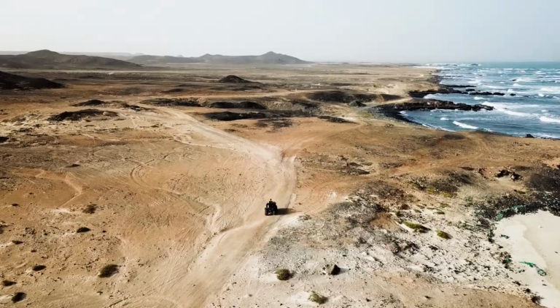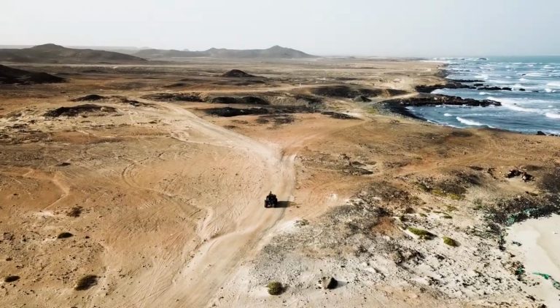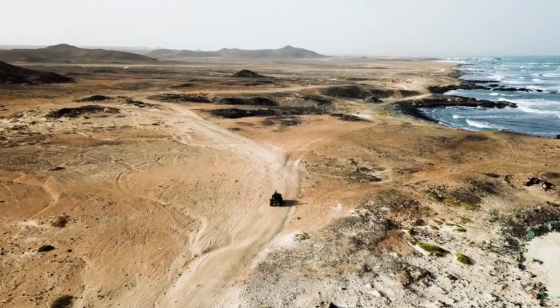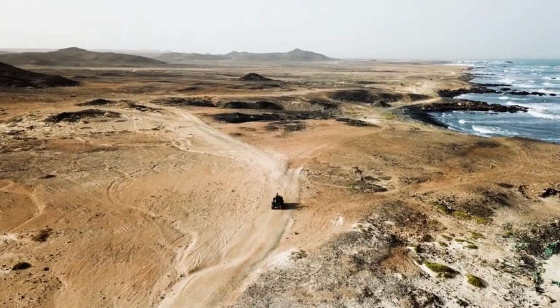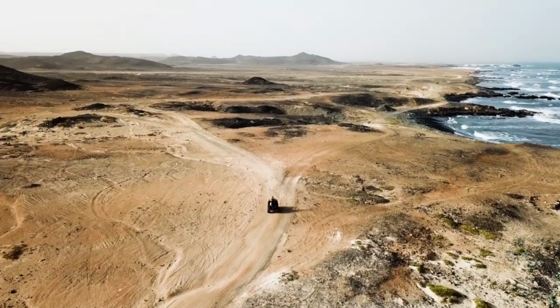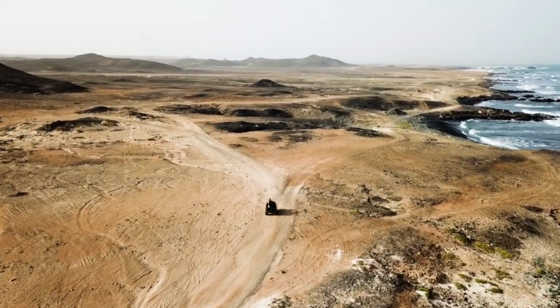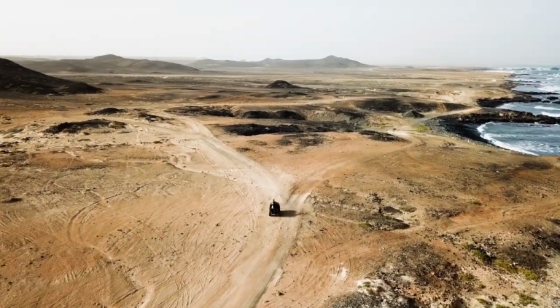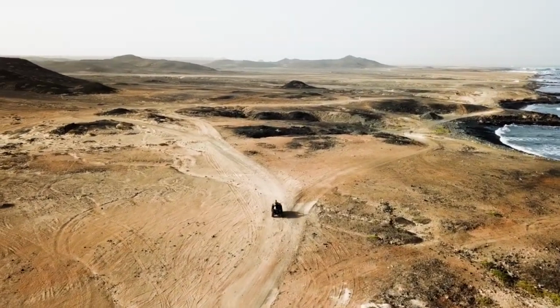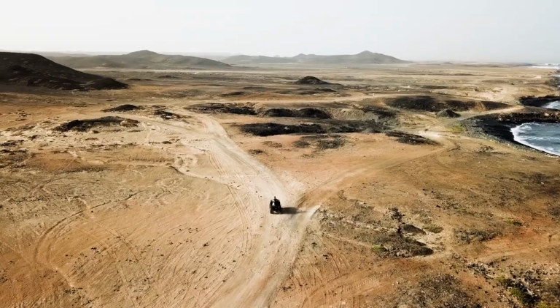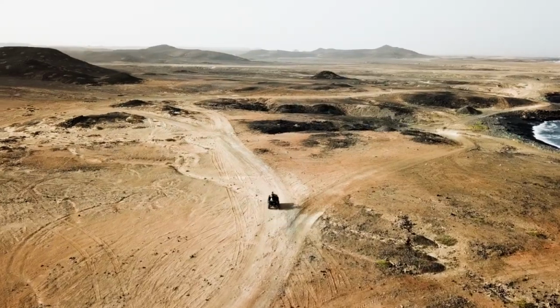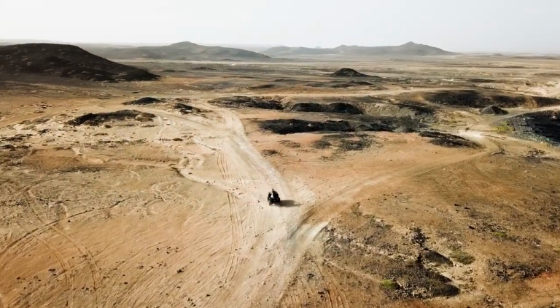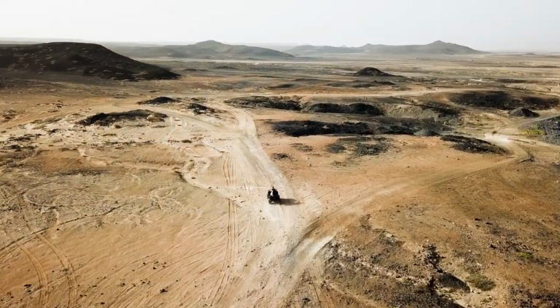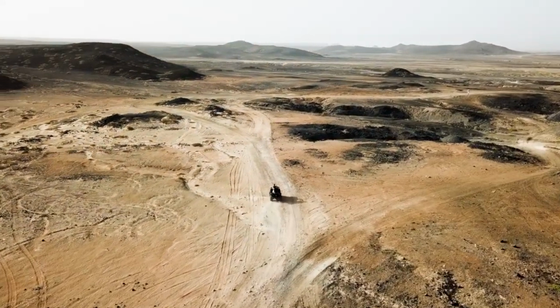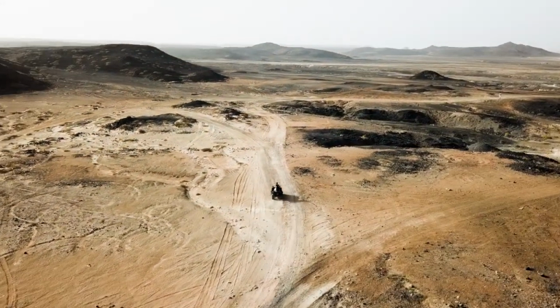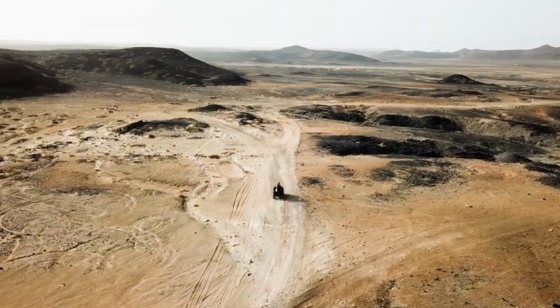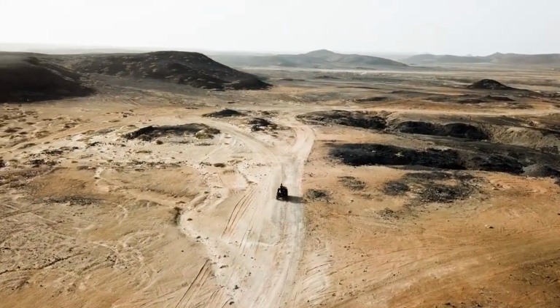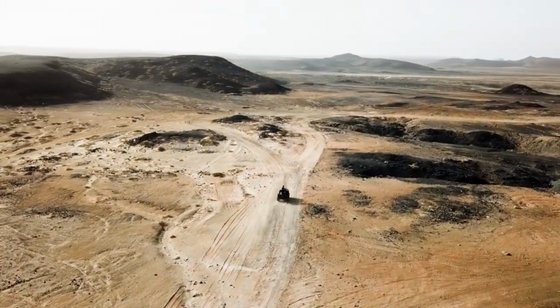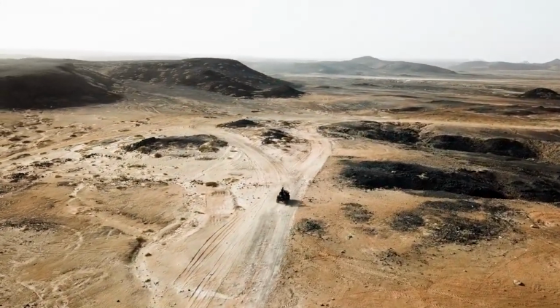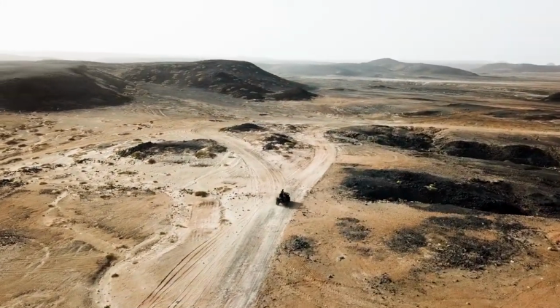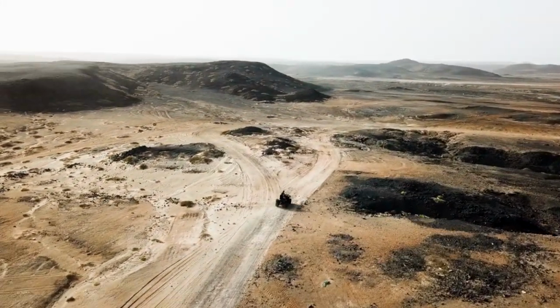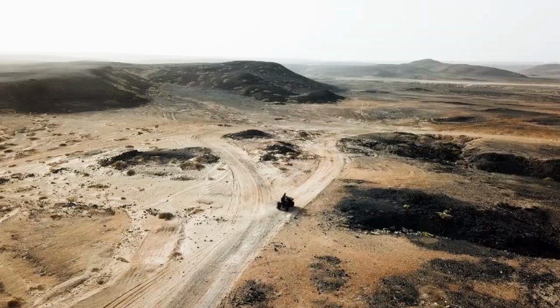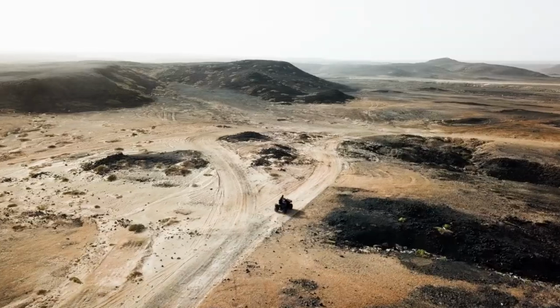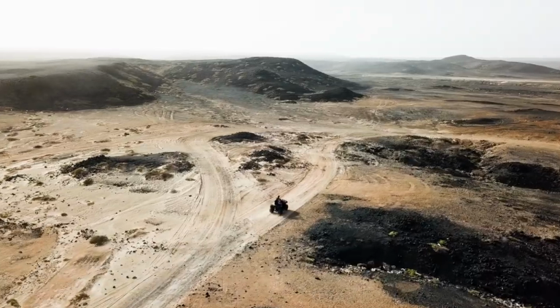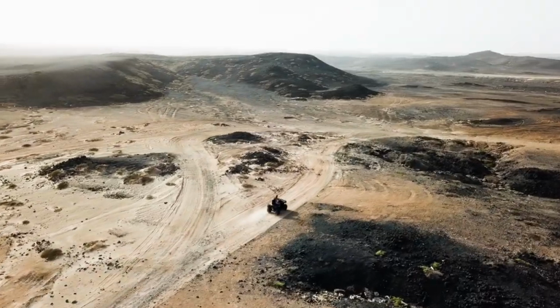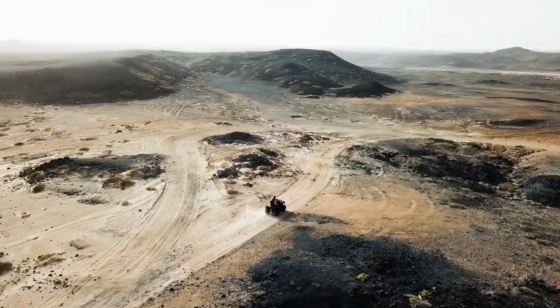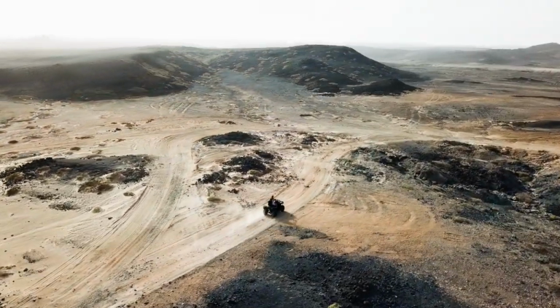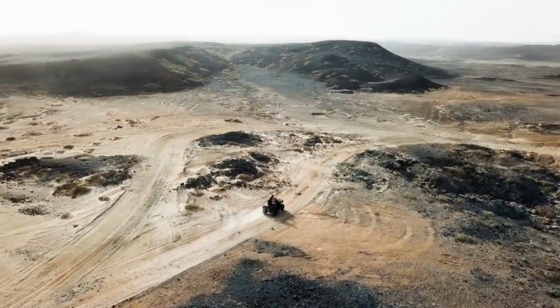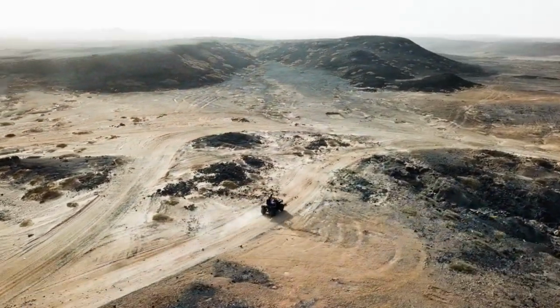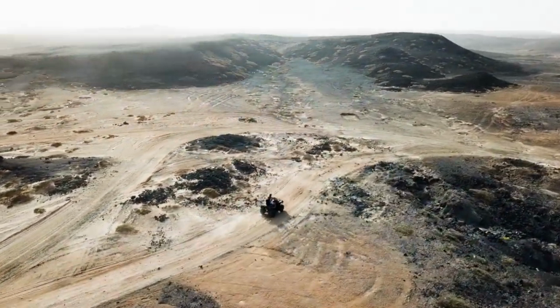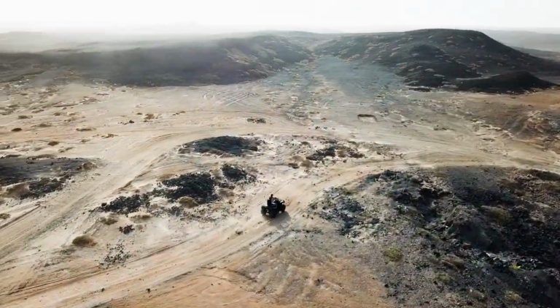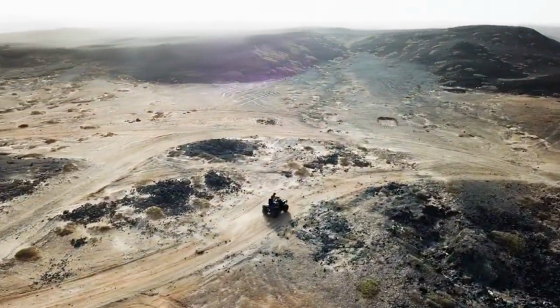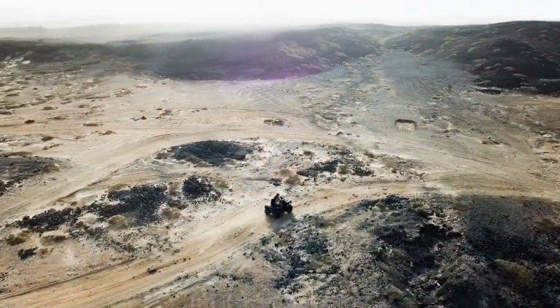The whole trip should take you no longer than four or five hours. Just remember to wear old clothes, sunglasses, and a scarf to cover your face, because after this adventure you will be completely covered in orange dust.